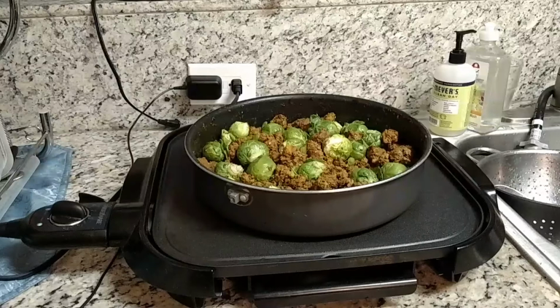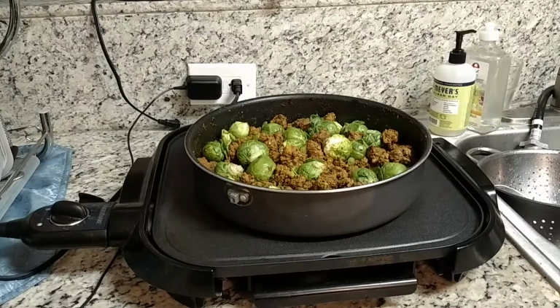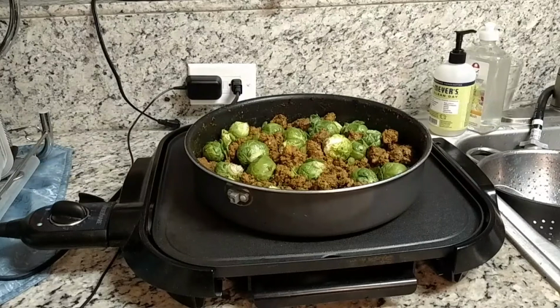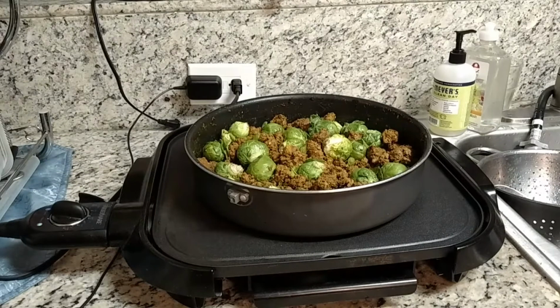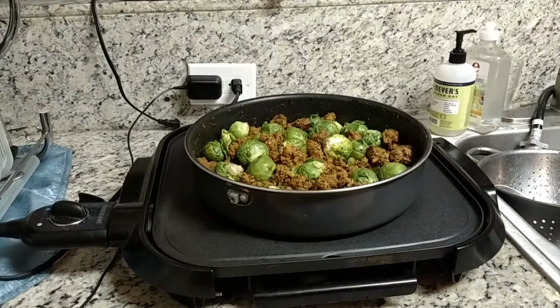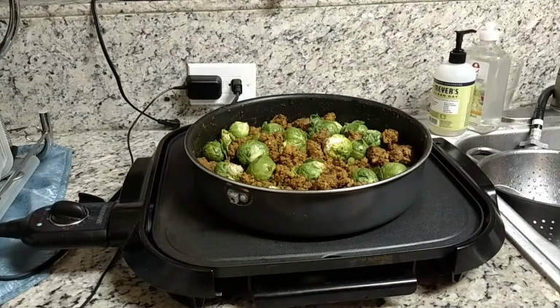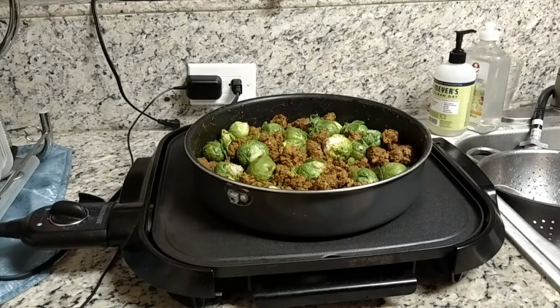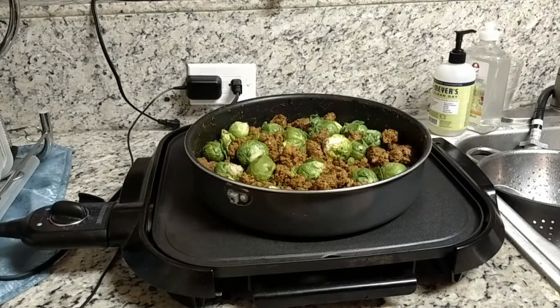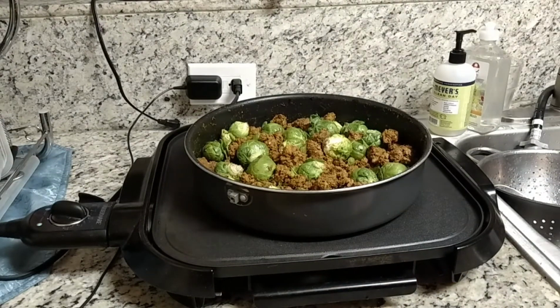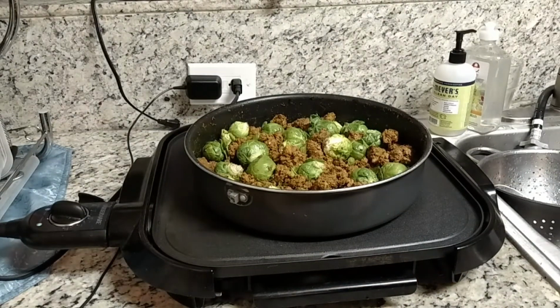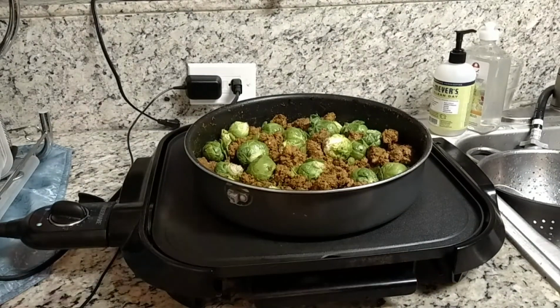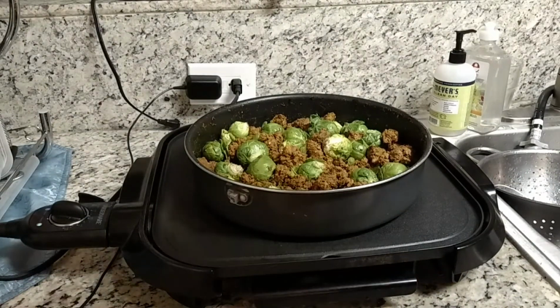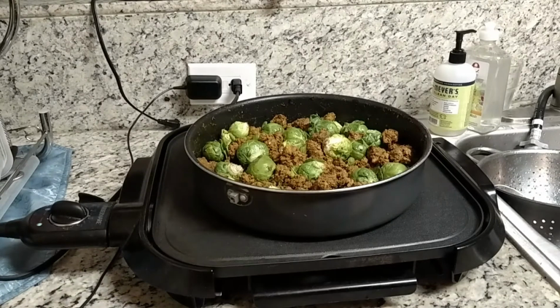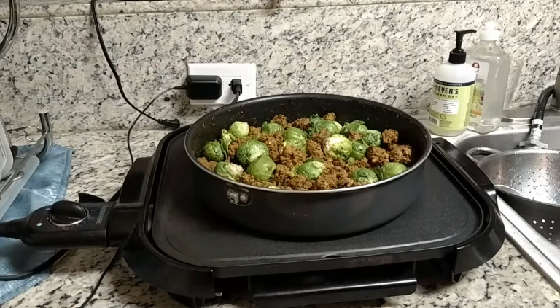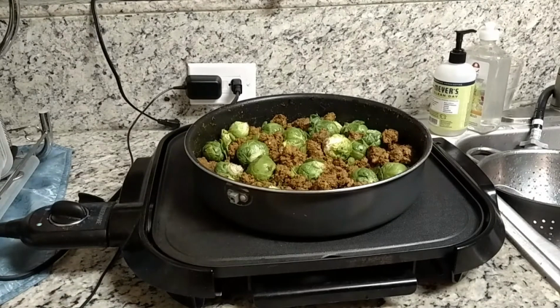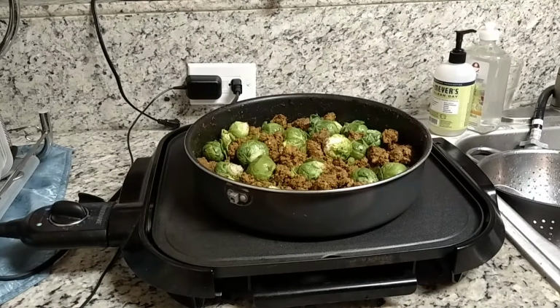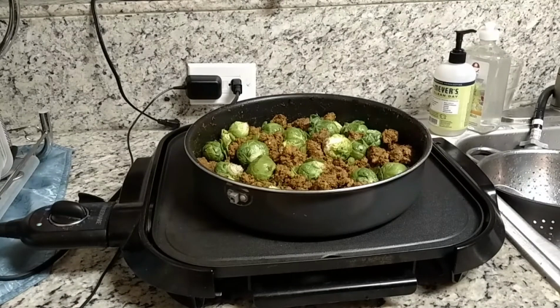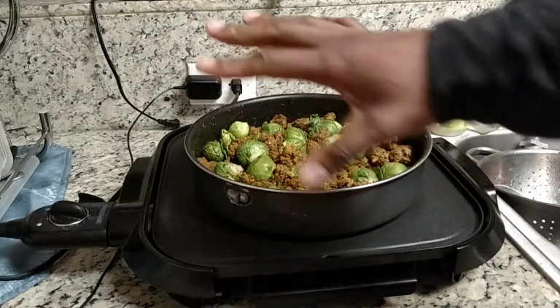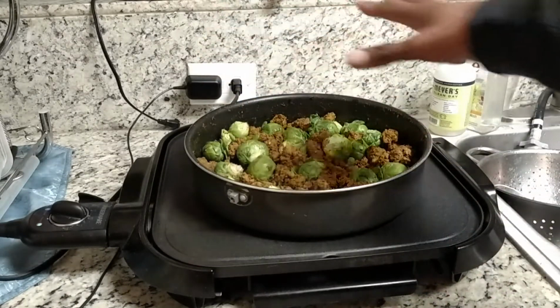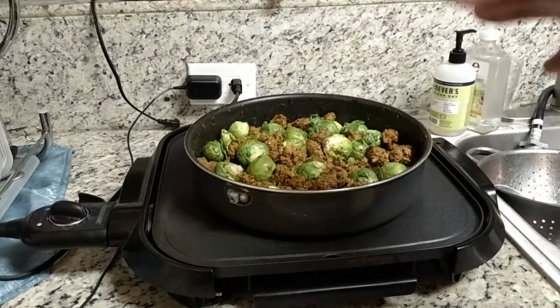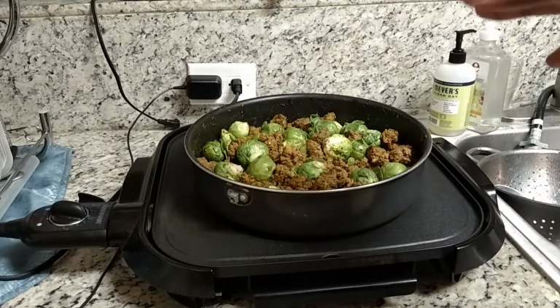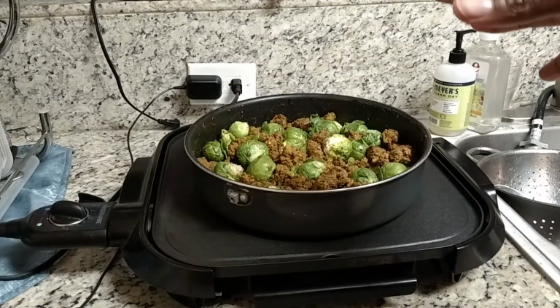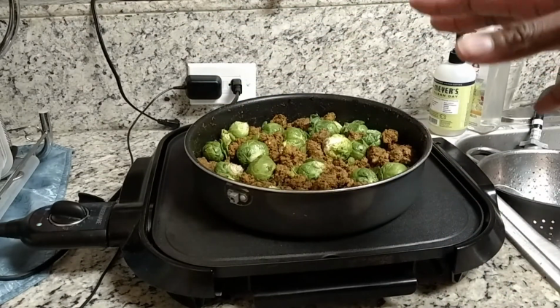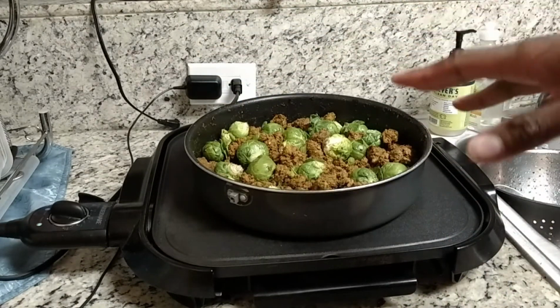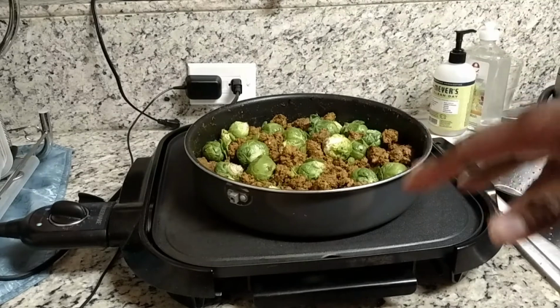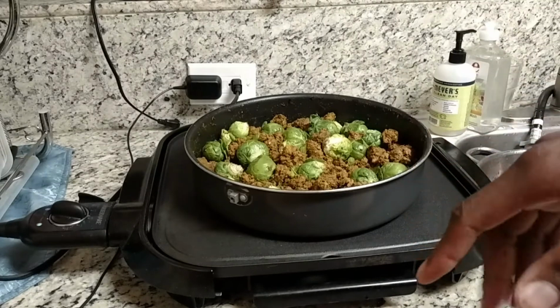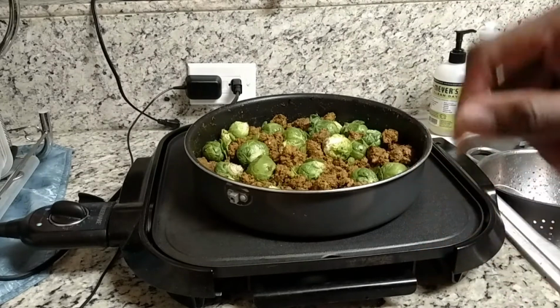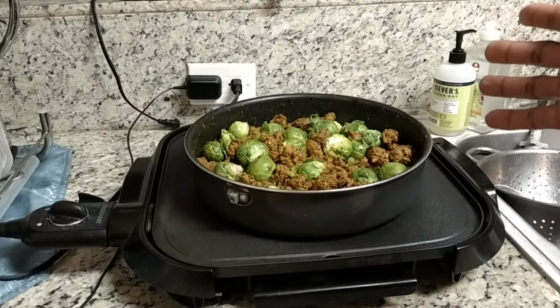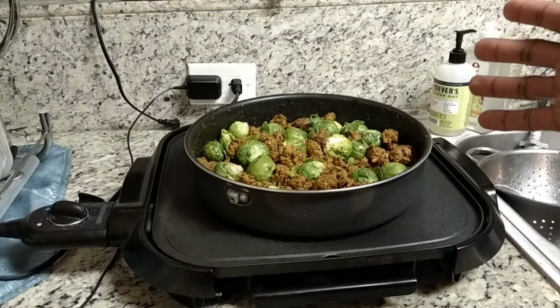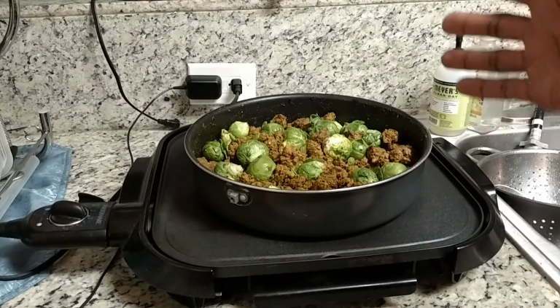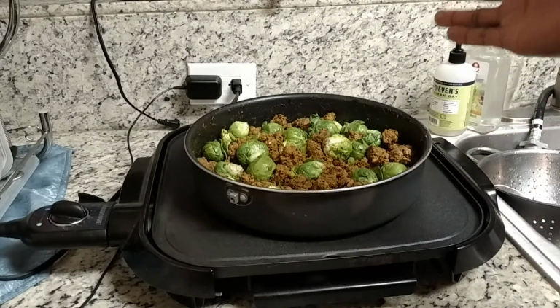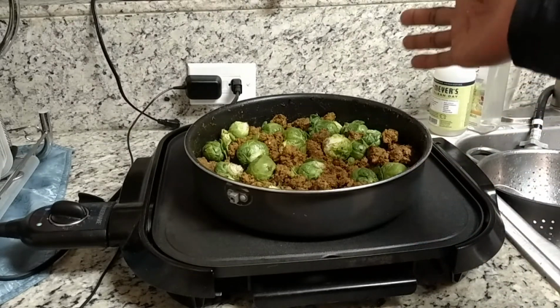YouTube, I've got a really simple dish for you today. Since my ground lamb was spoiled, I went ahead and used some ground beef. Season the ground beef with whatever you like, just make sure it's tasty.